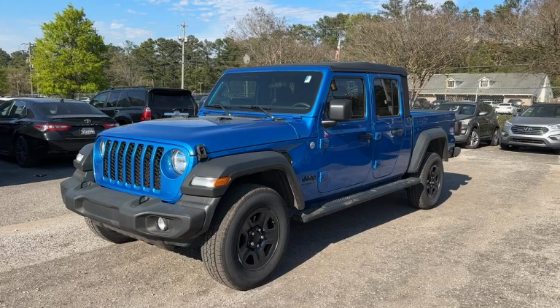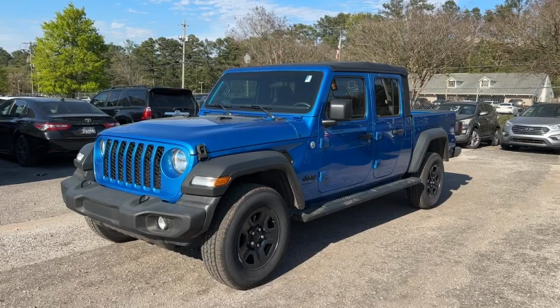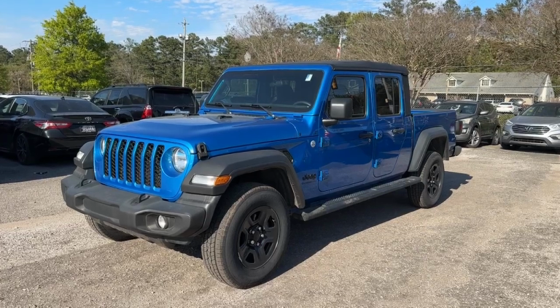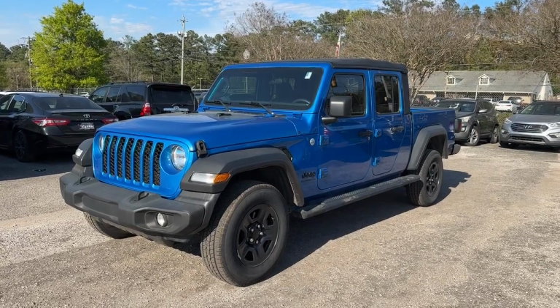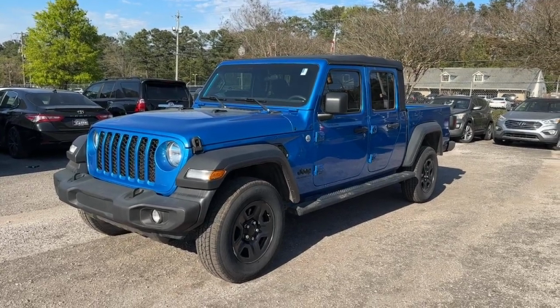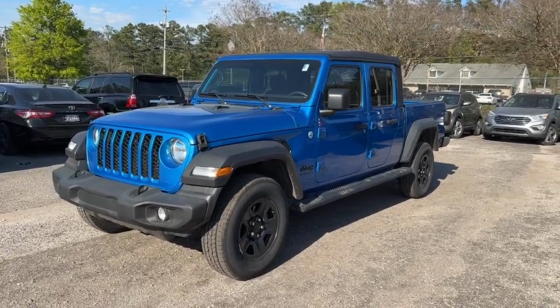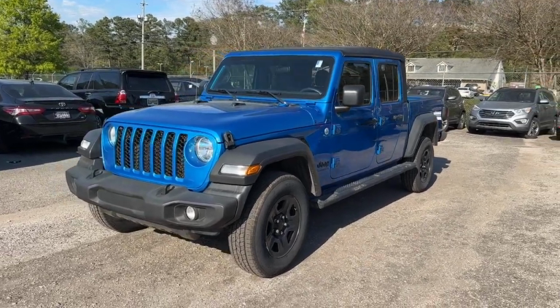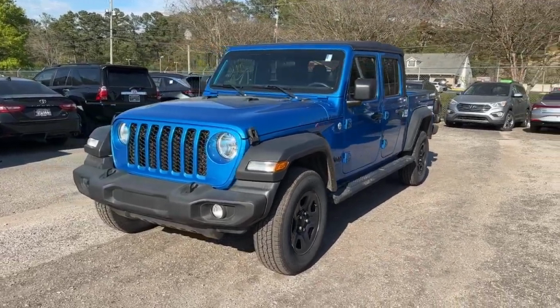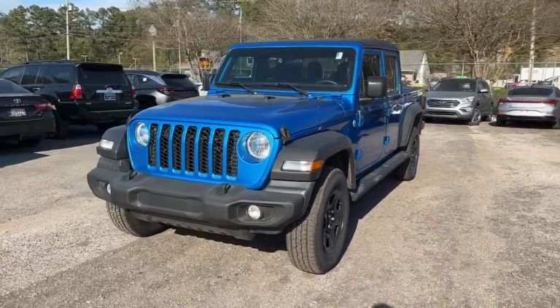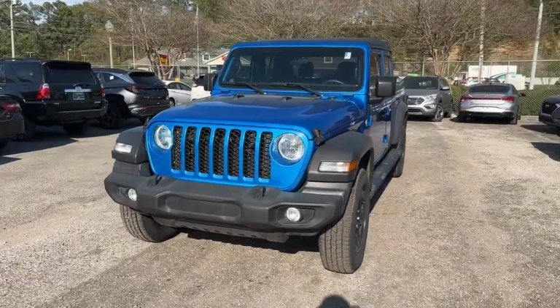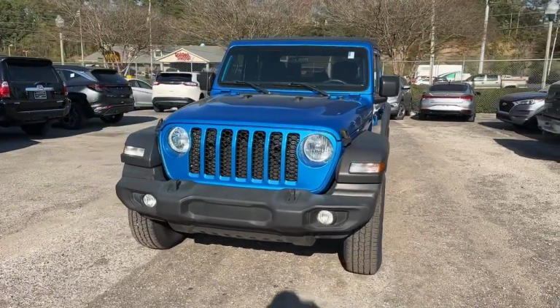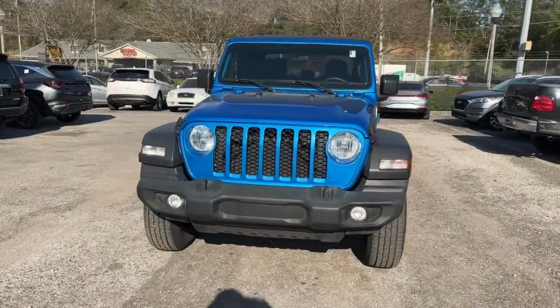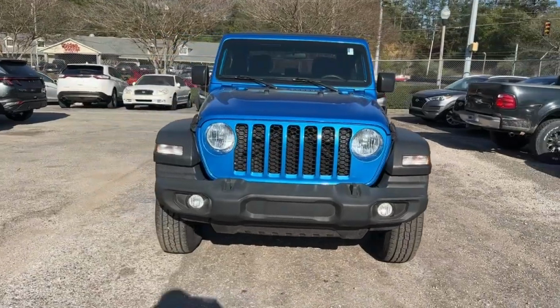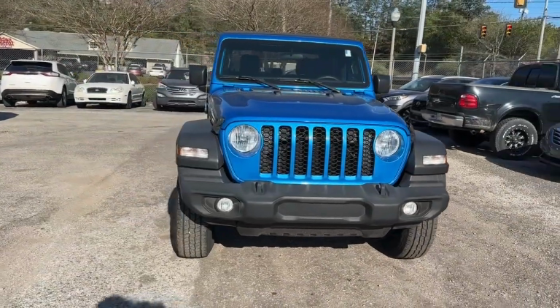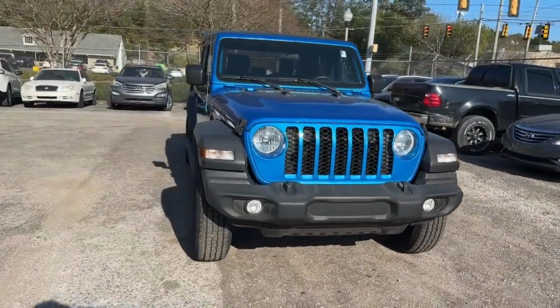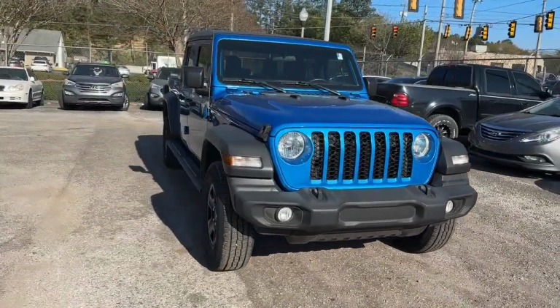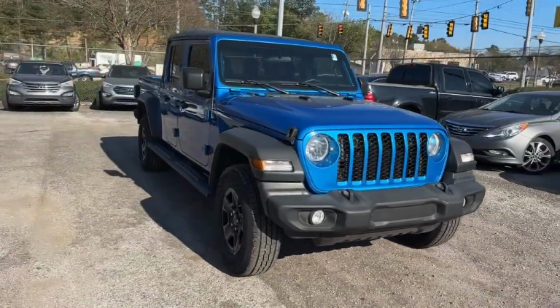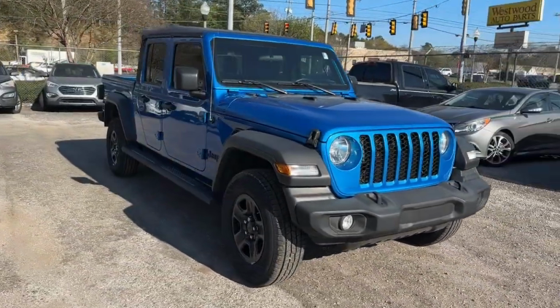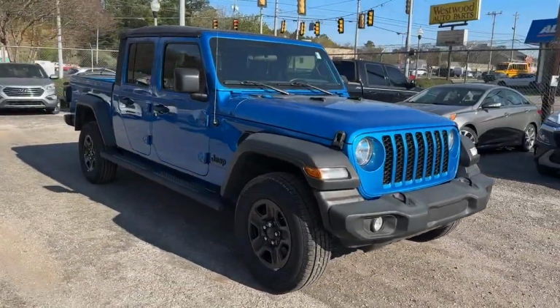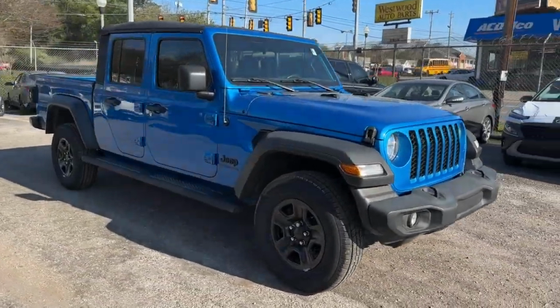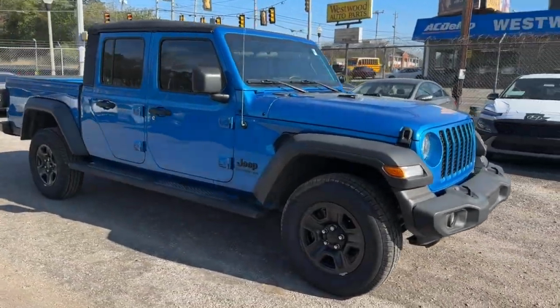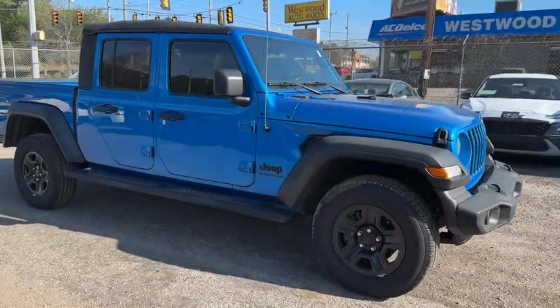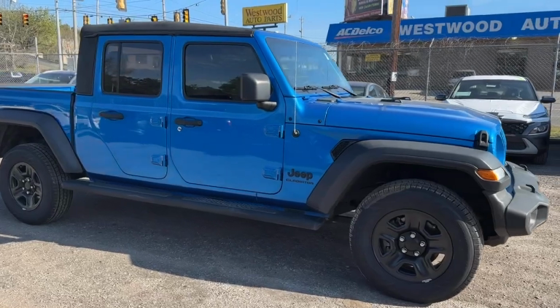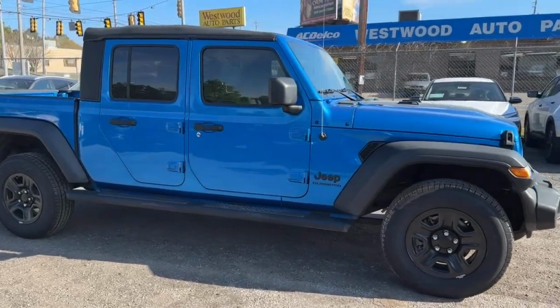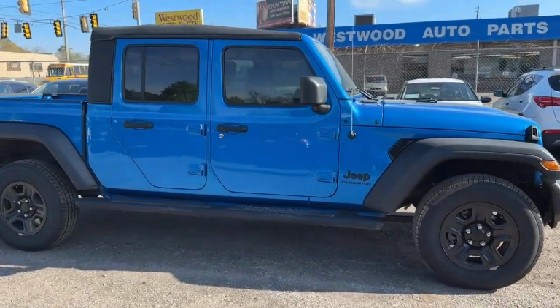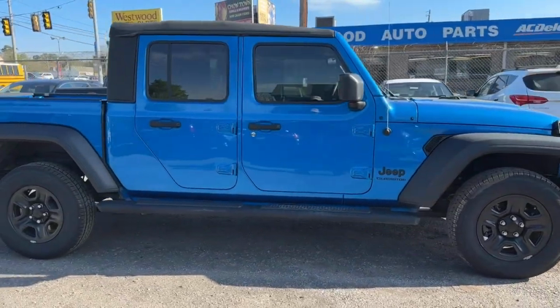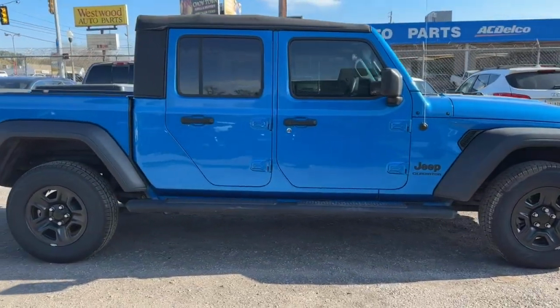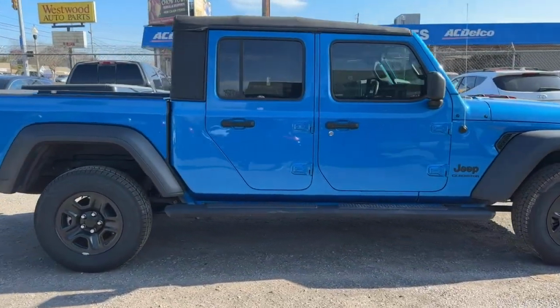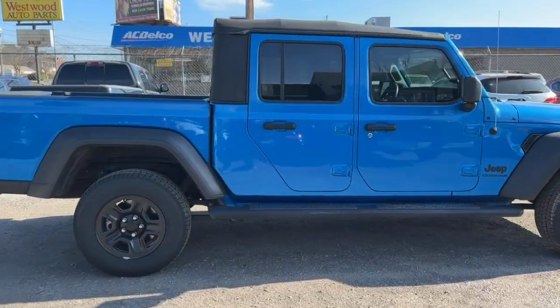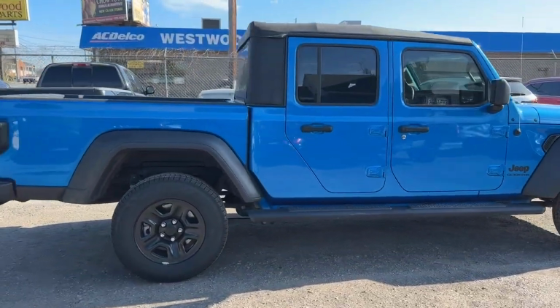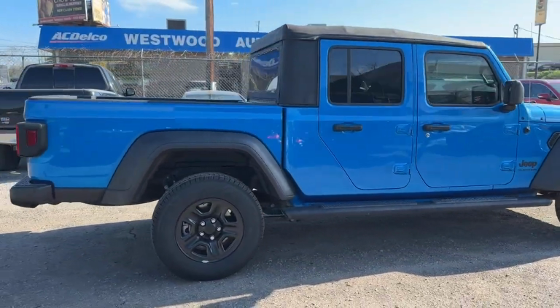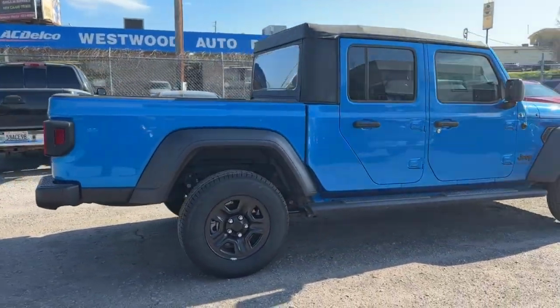This could be the car for you. The 2020 Jeep Gladiator. This vehicle is an outstanding buy with fewer than 60,000 miles on the odometer. This unapologetically rugged Gladiator is the ultimate trail partner.